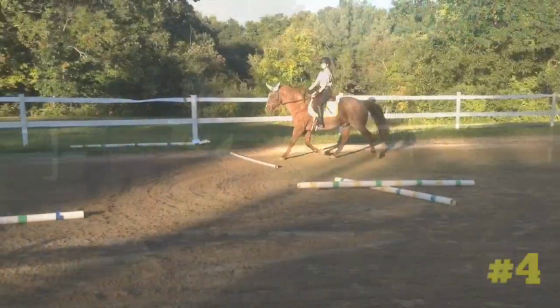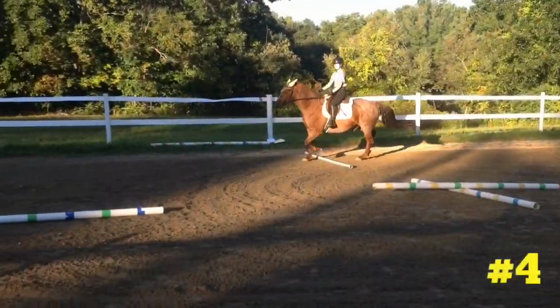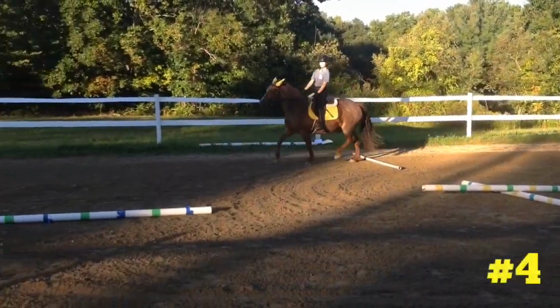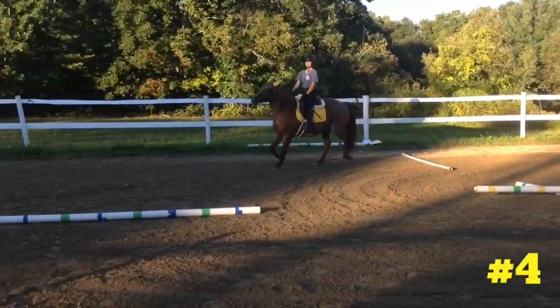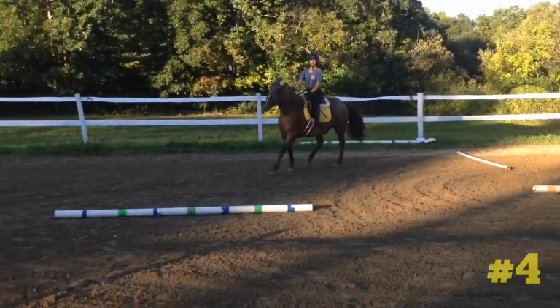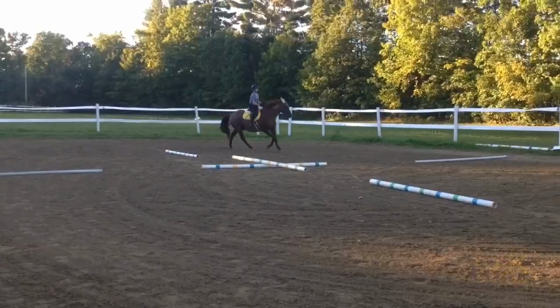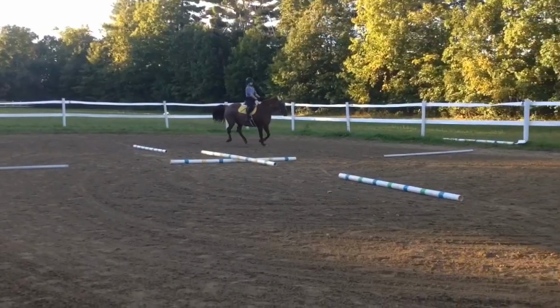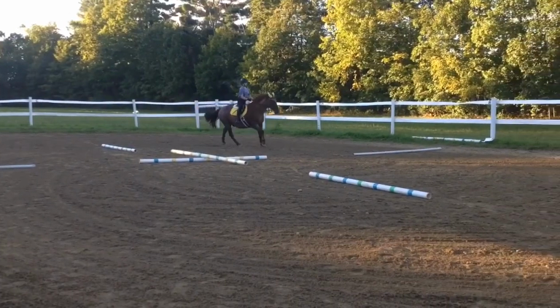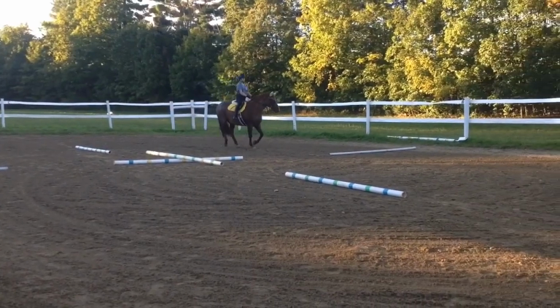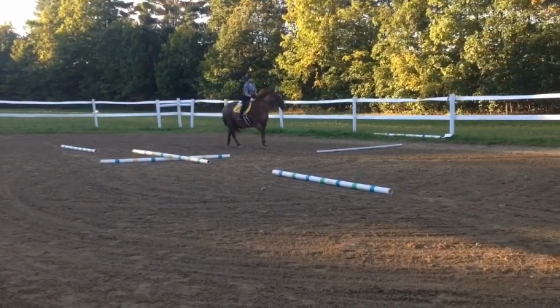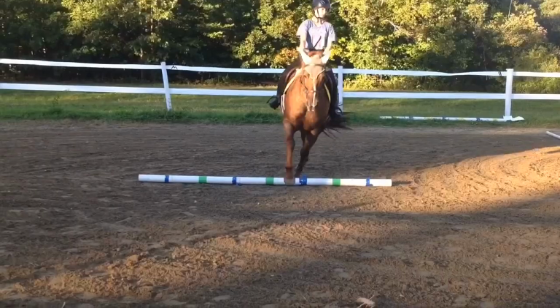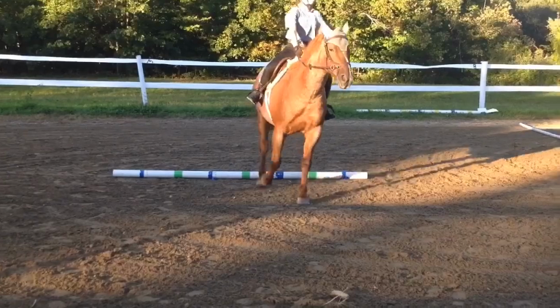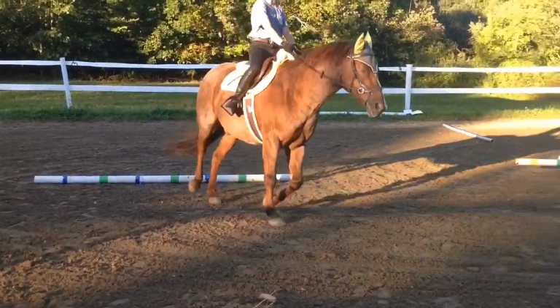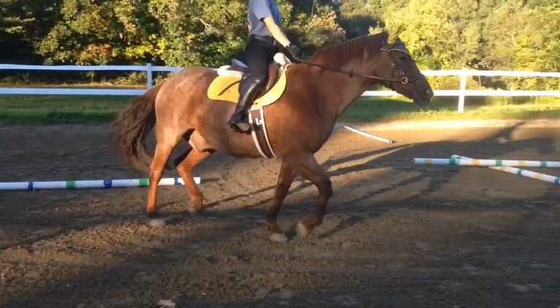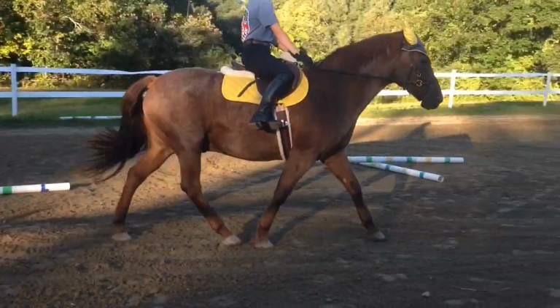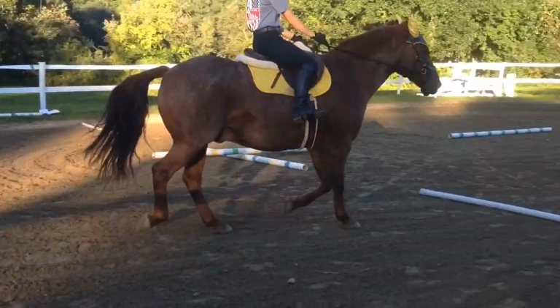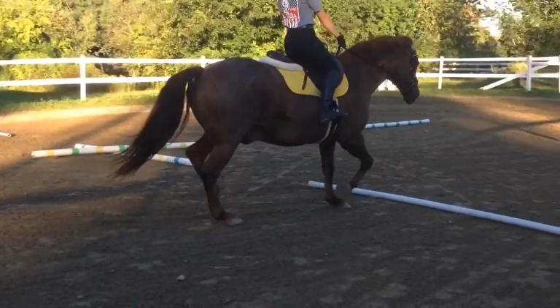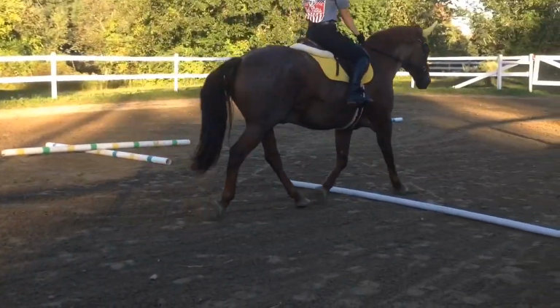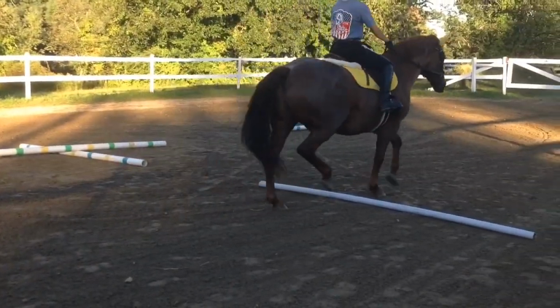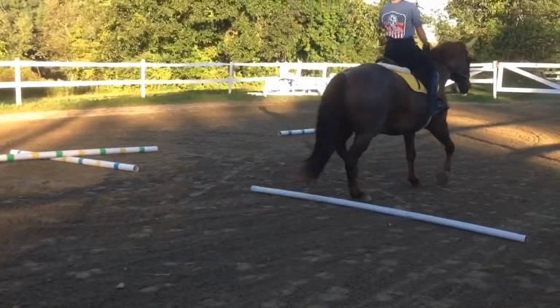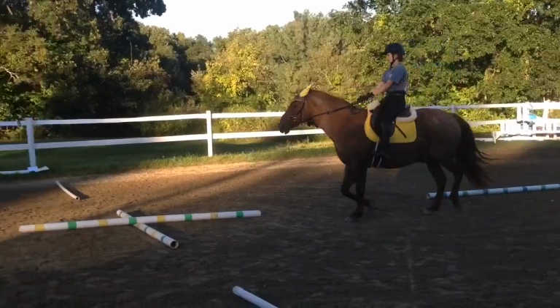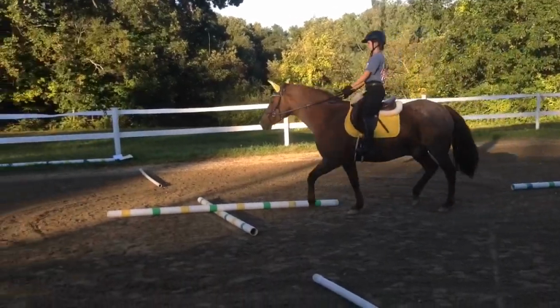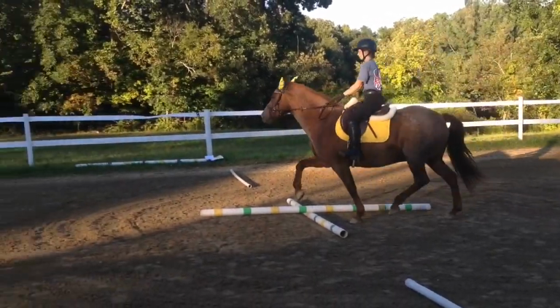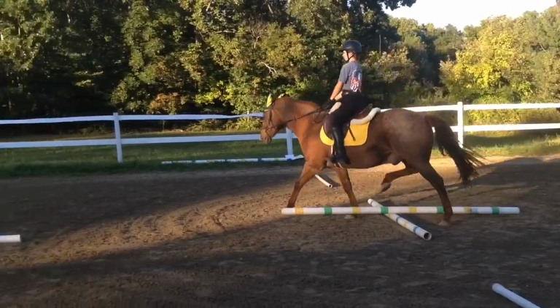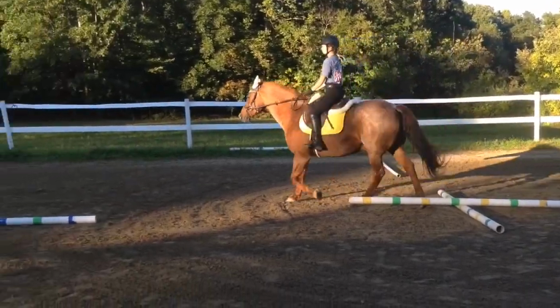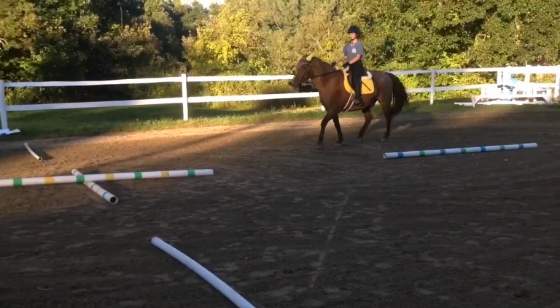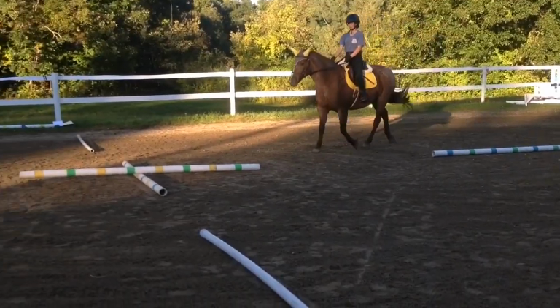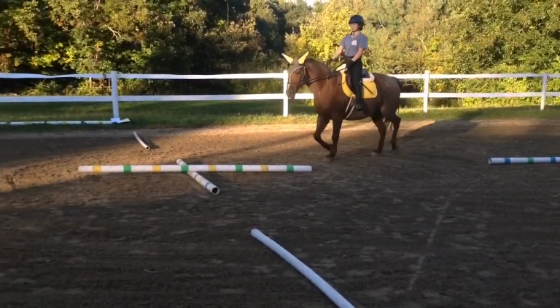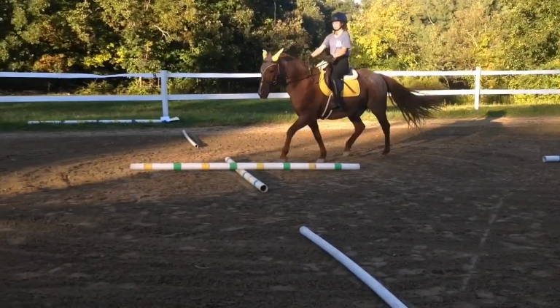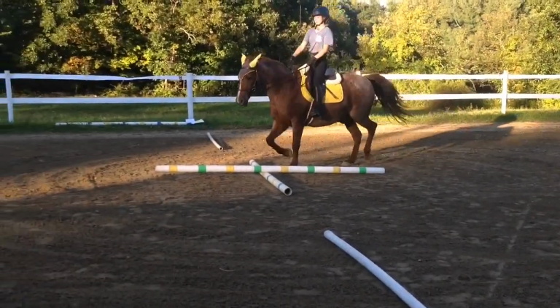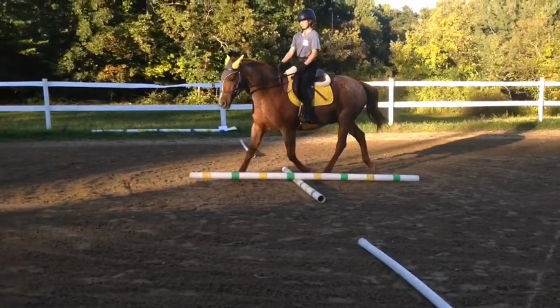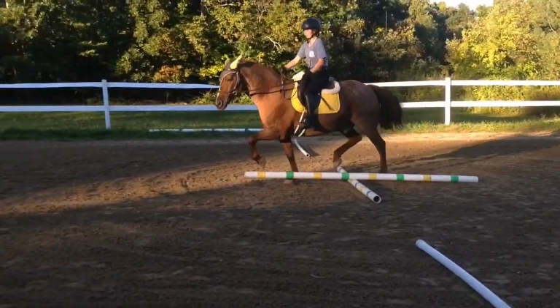Exercise number four is pretty much a freestyle exercise. There's an X in the middle and then four perpendicular poles, so you can just go in a circle if you want, or you can cross over the X in the middle. What's nice is you can pretty much make up your own pattern — whatever you want to do with your horse.